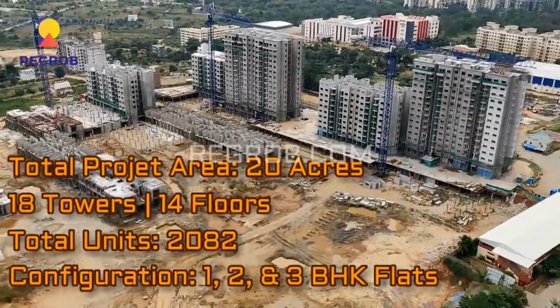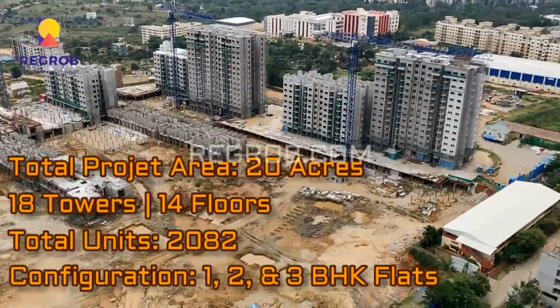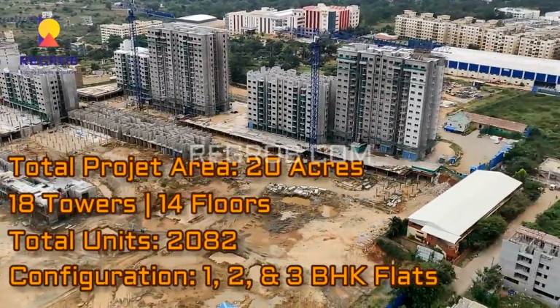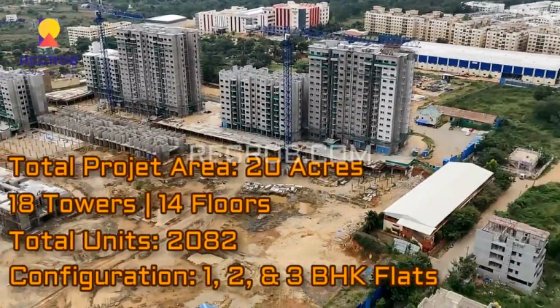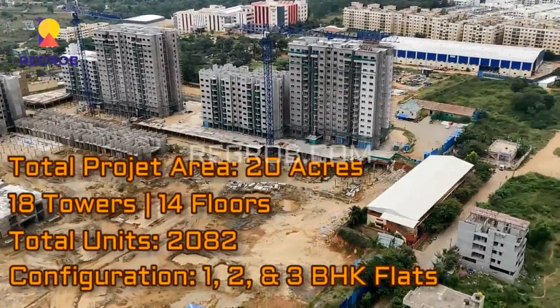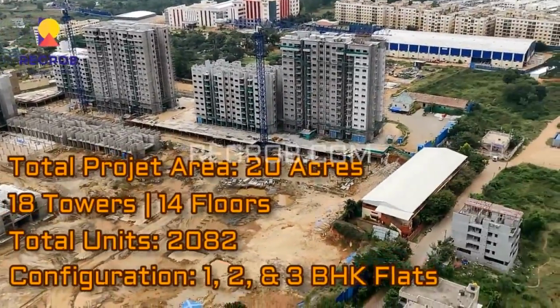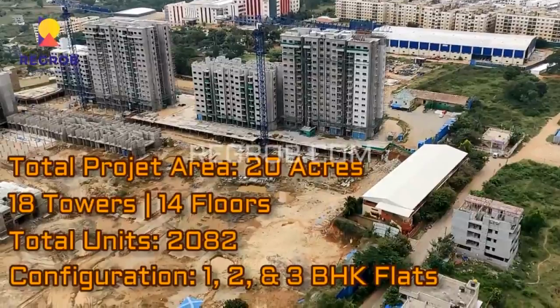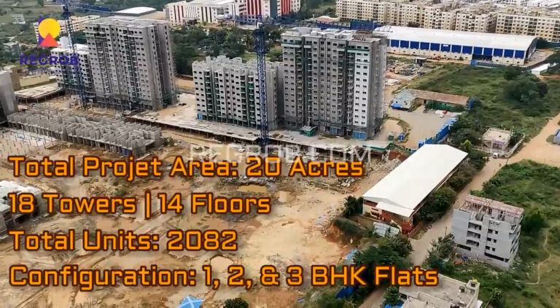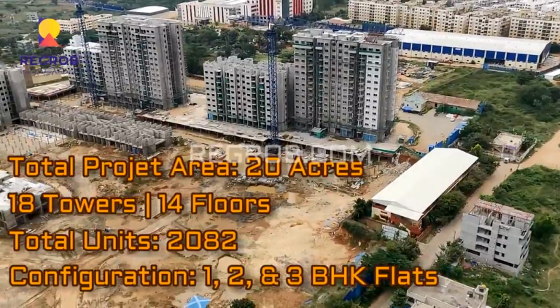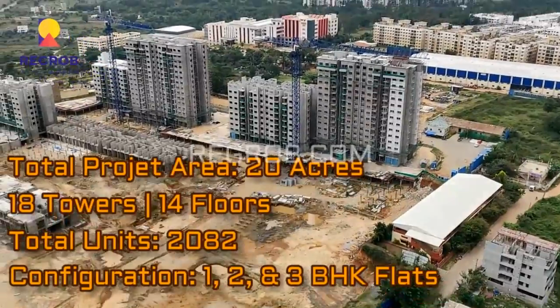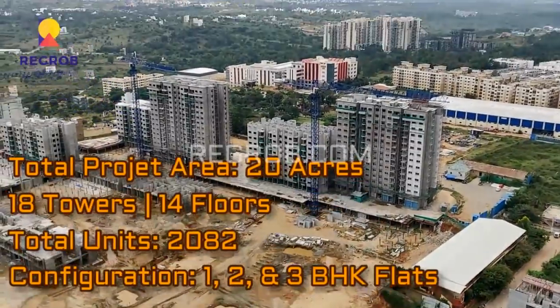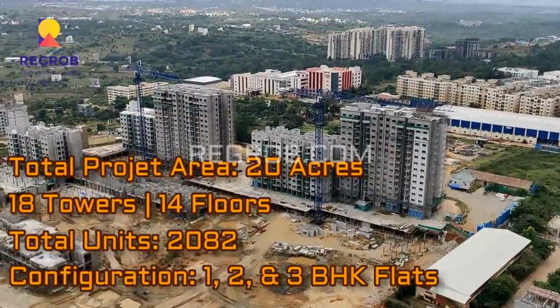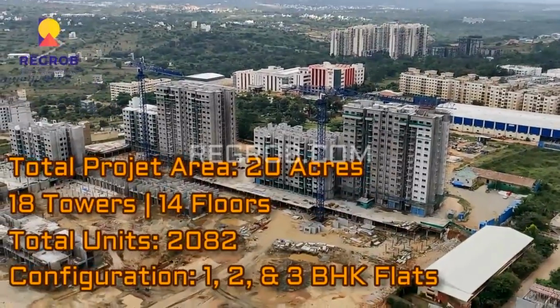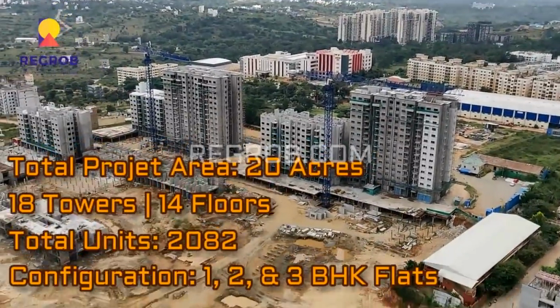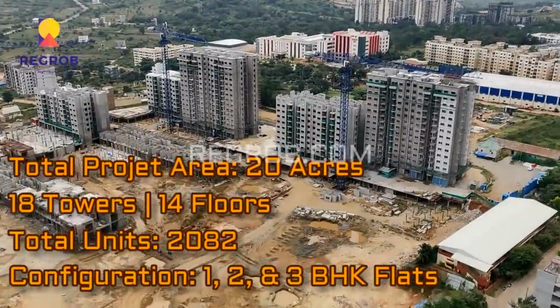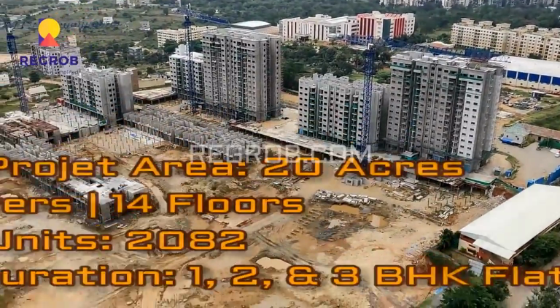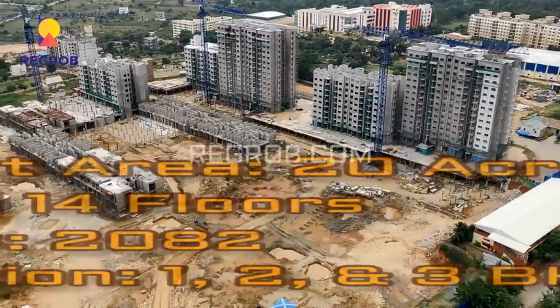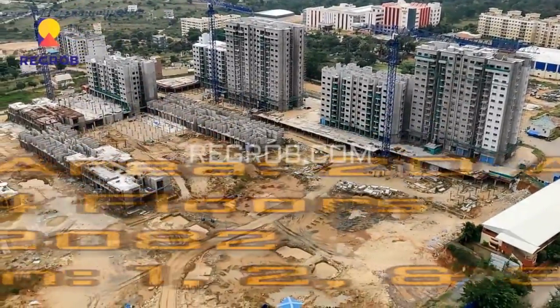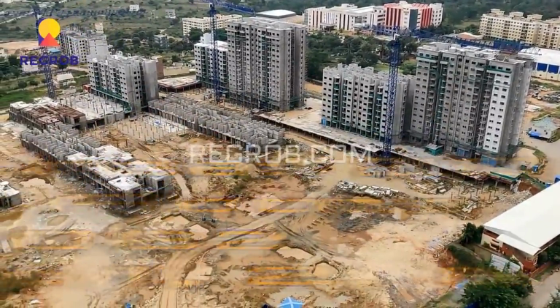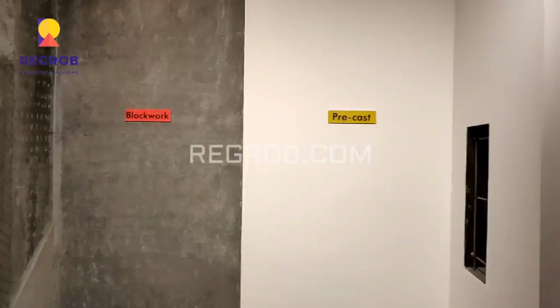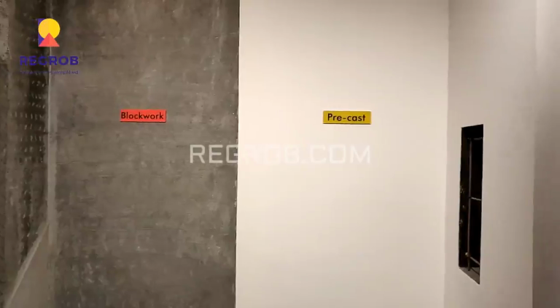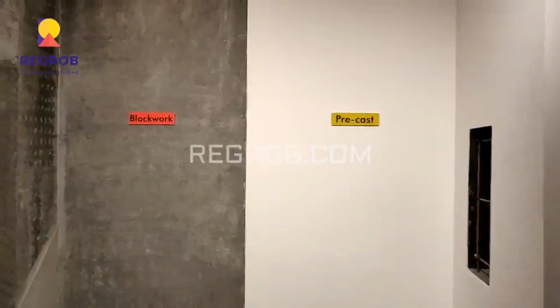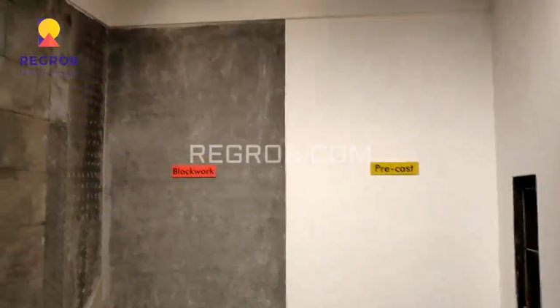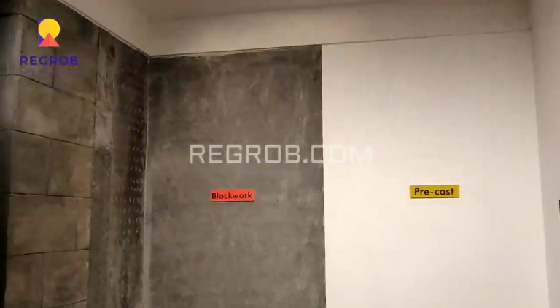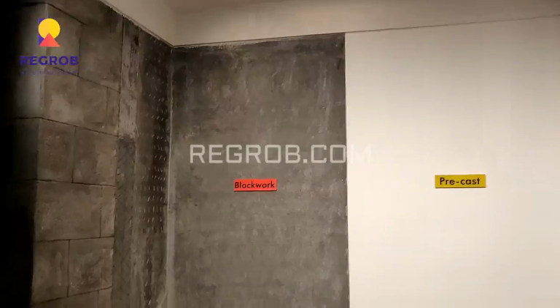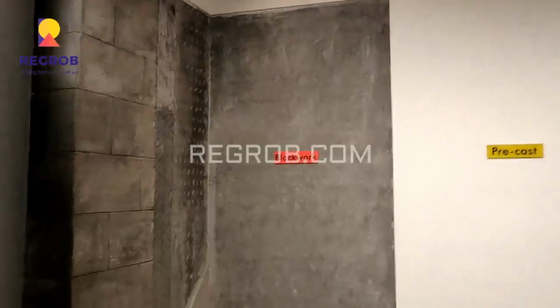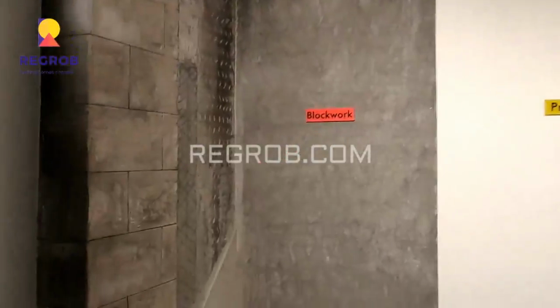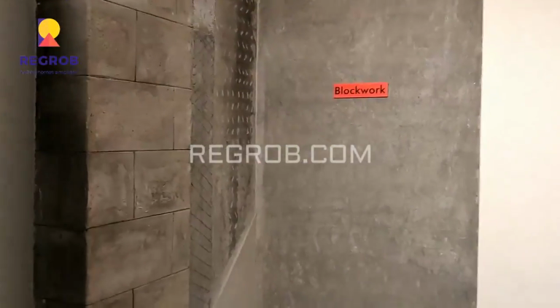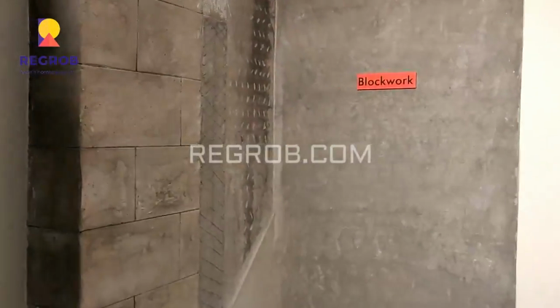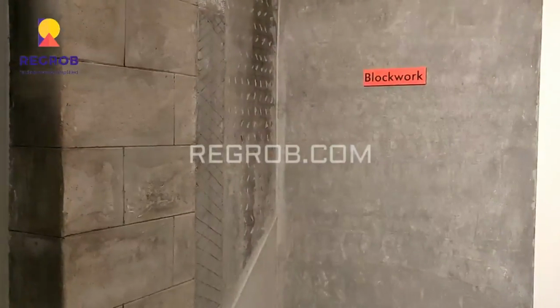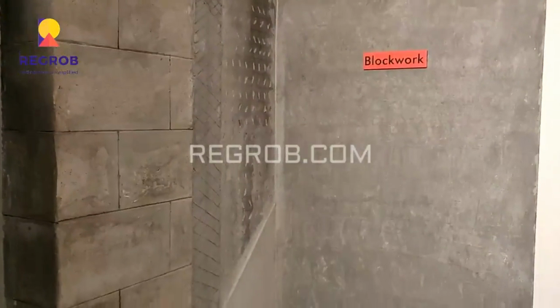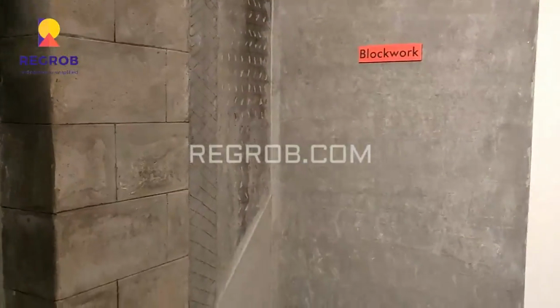The project consists of a total of 2082 residential units and it offers 1, 2, and 3 BHK flats for residents.